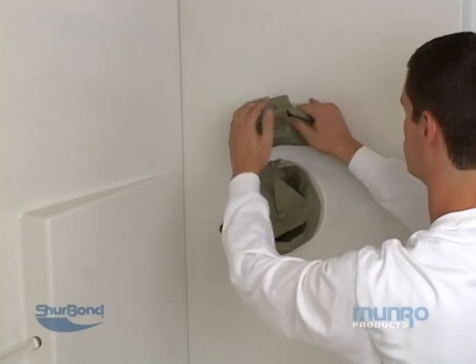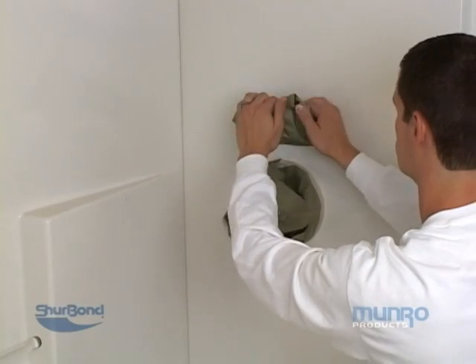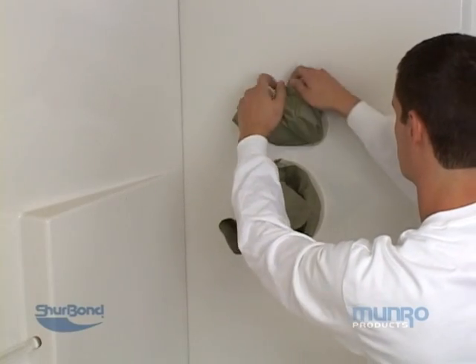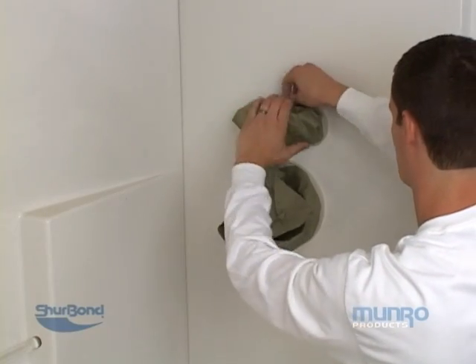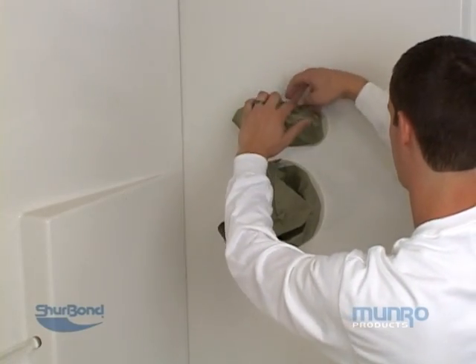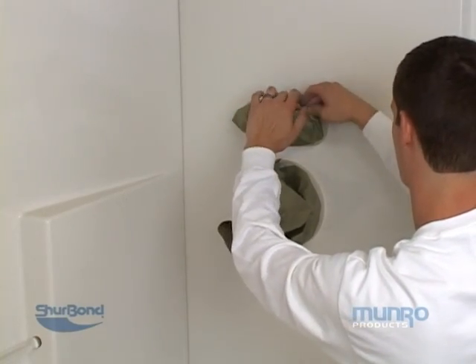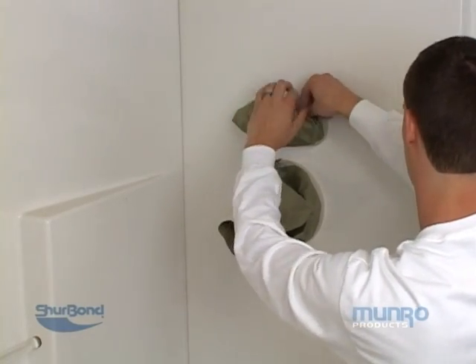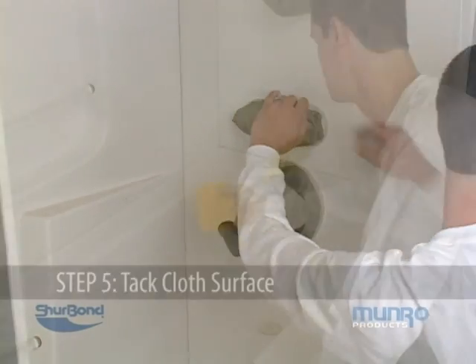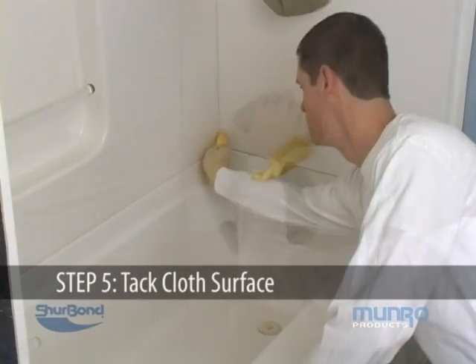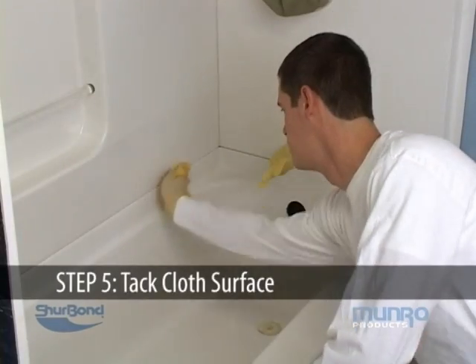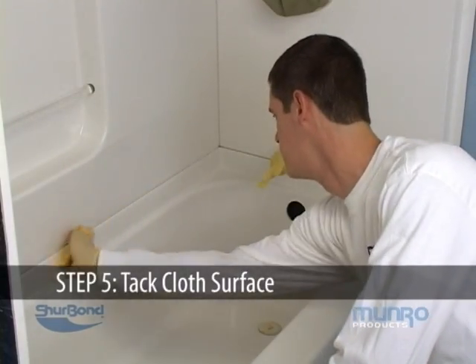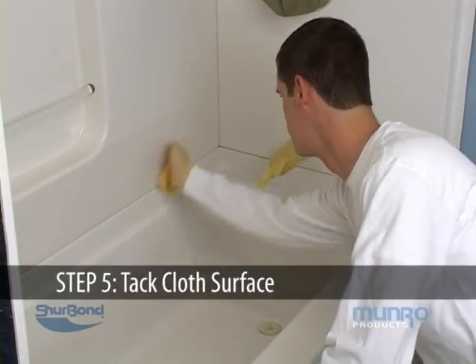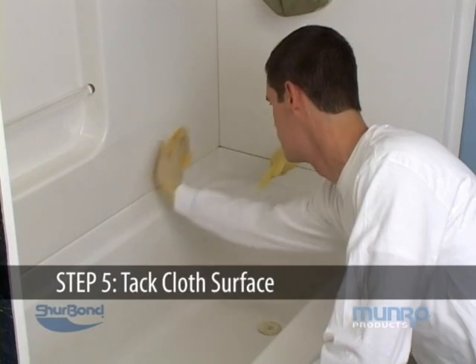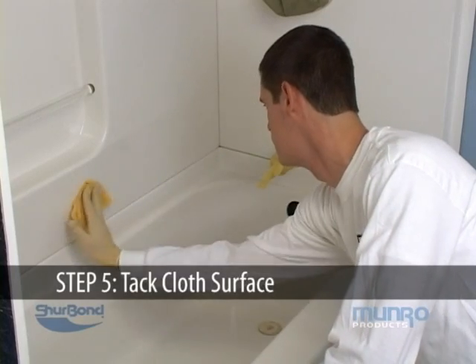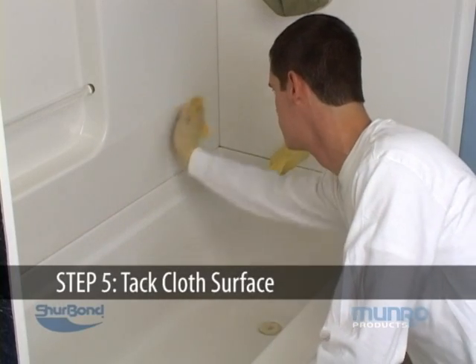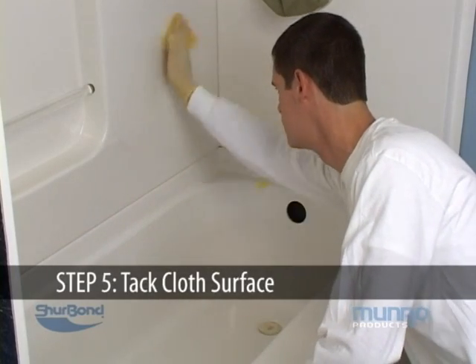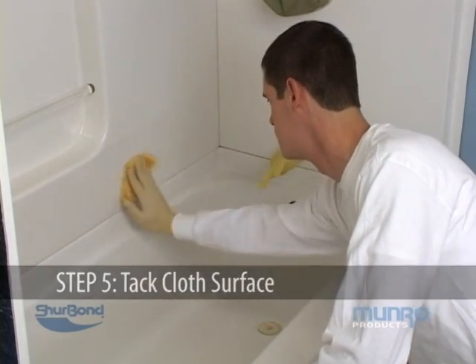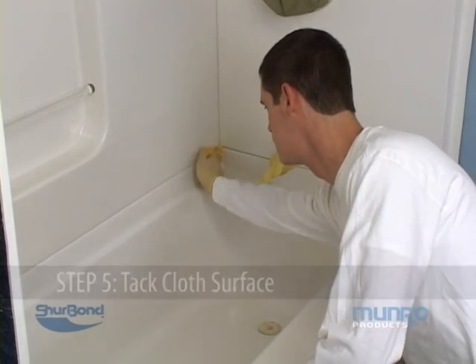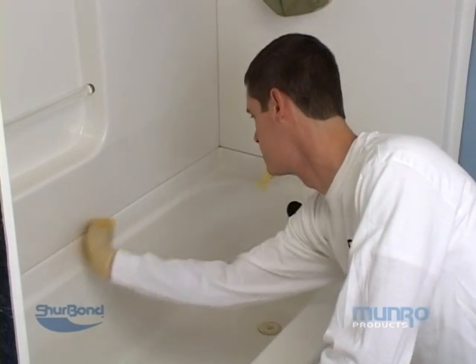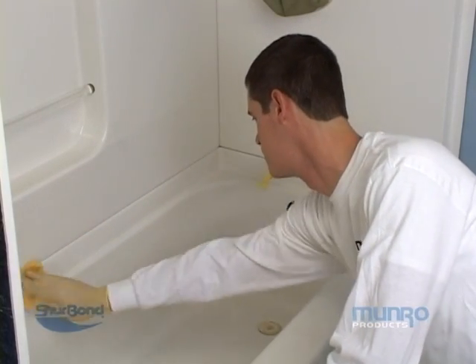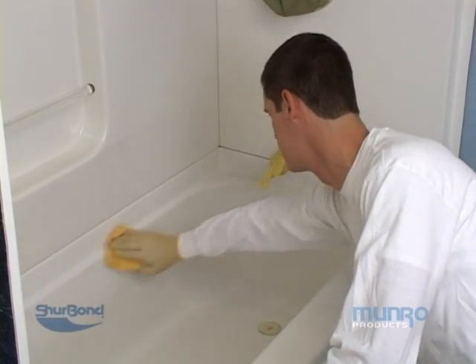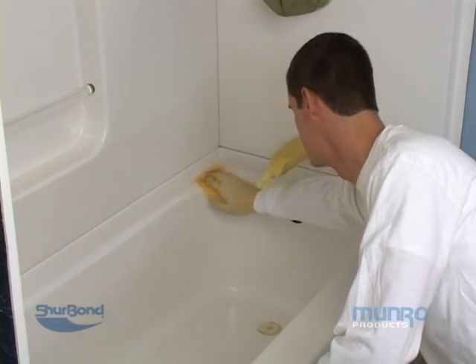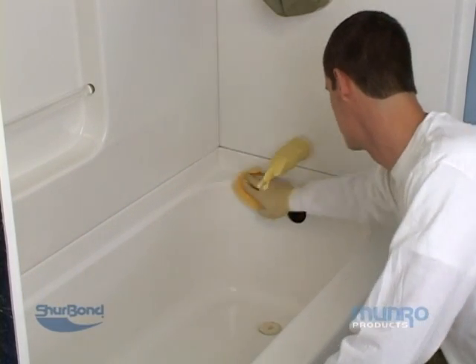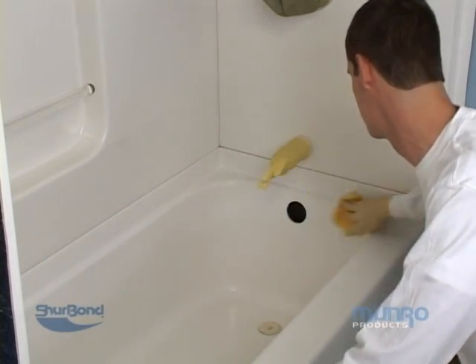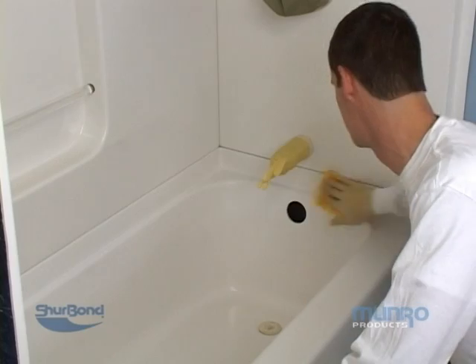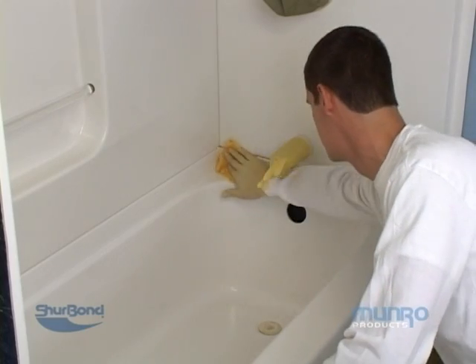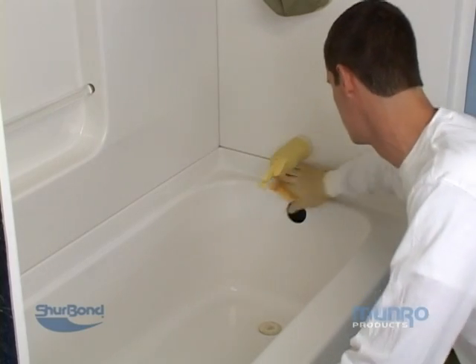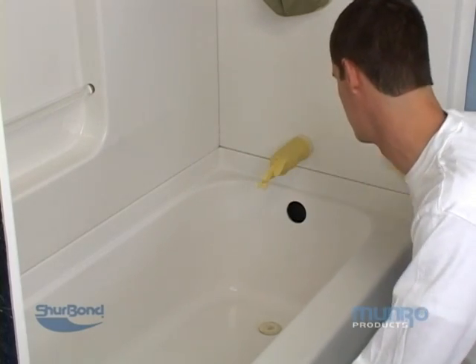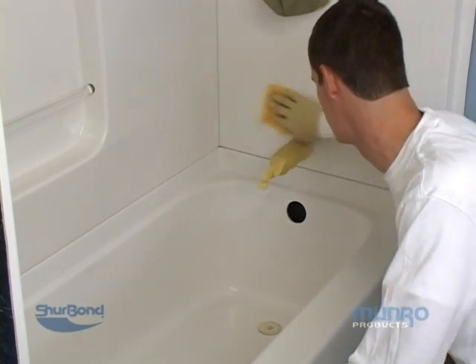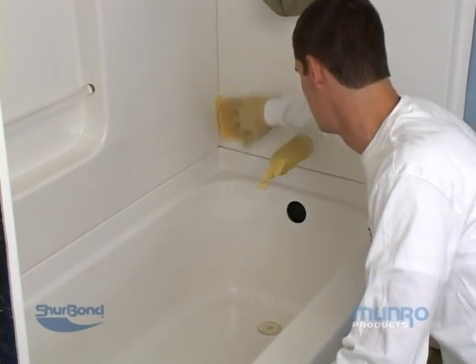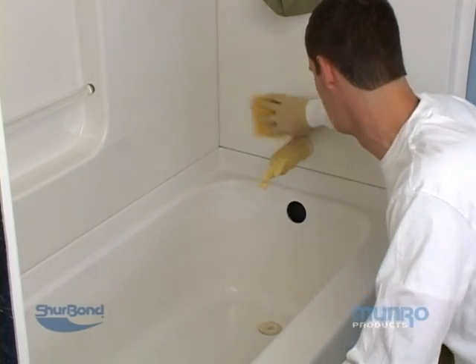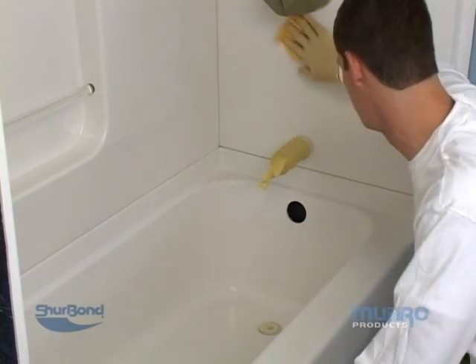Remember, safety first. Using clean tack cloth, perform a final cleaning of the surfaces to remove any foreign materials. The bathtub surface should now be clean and smooth and ready for spraying.